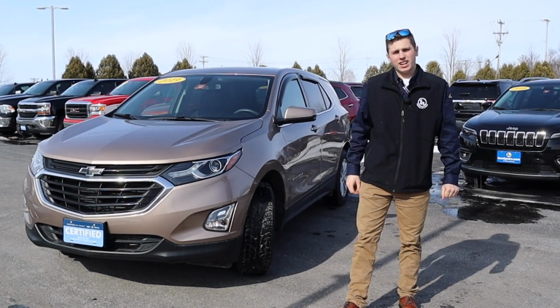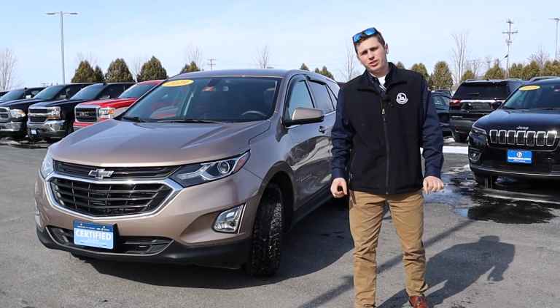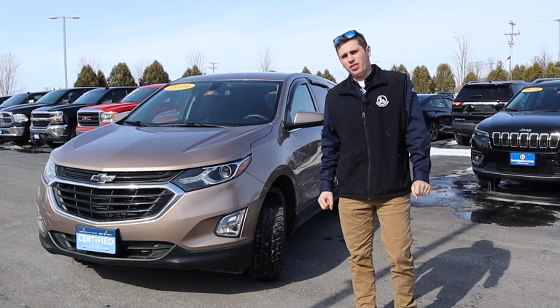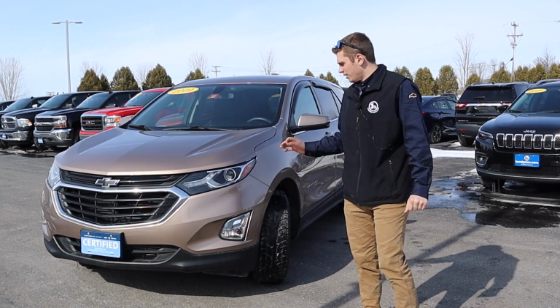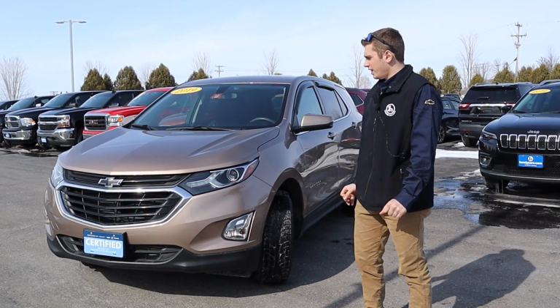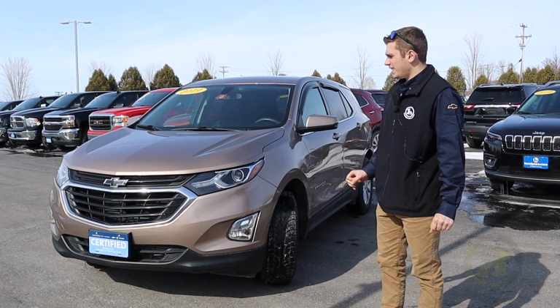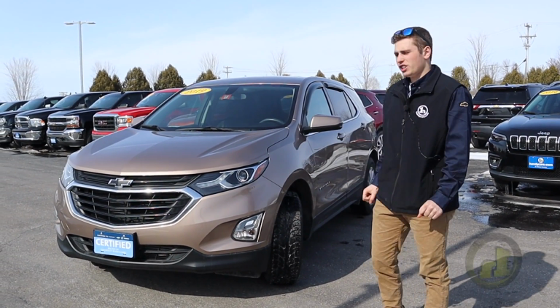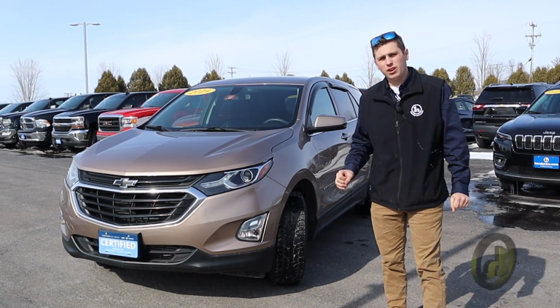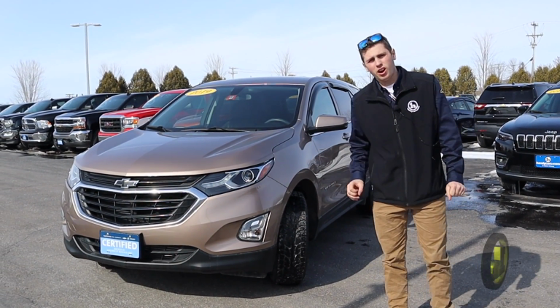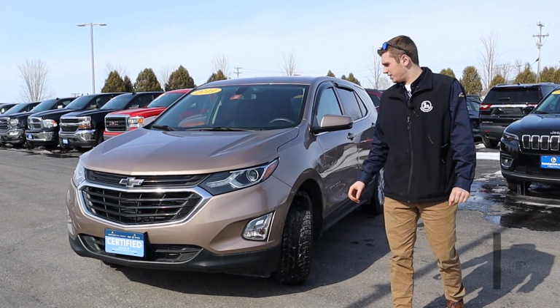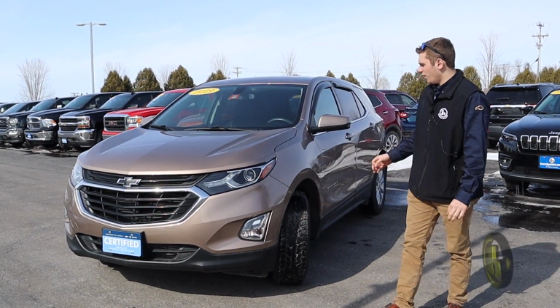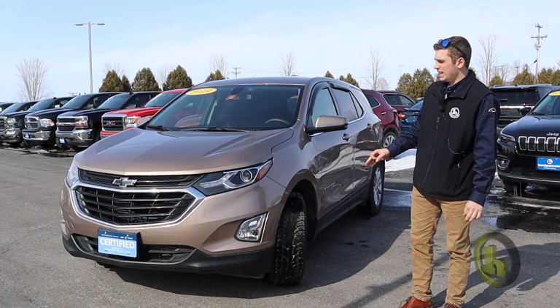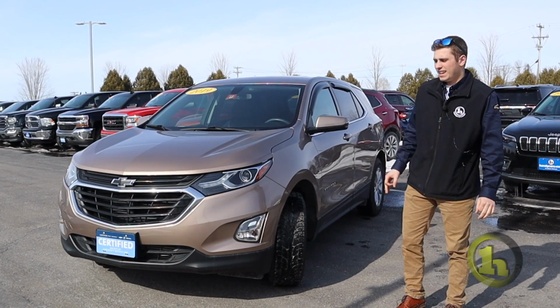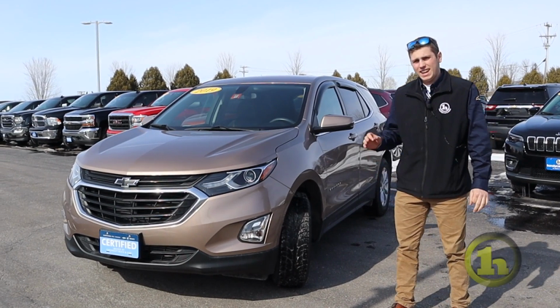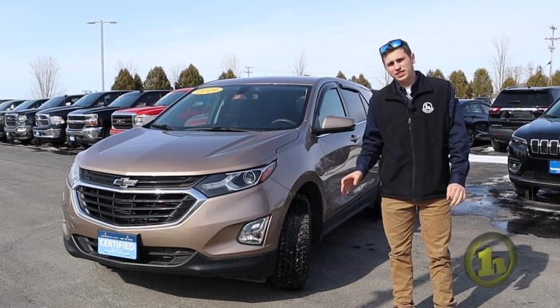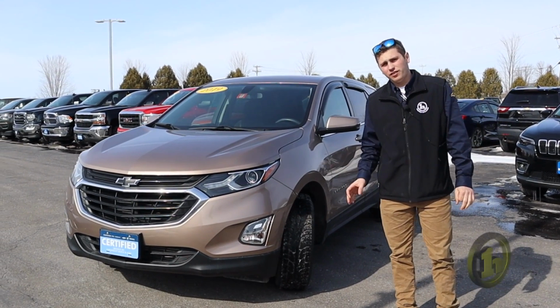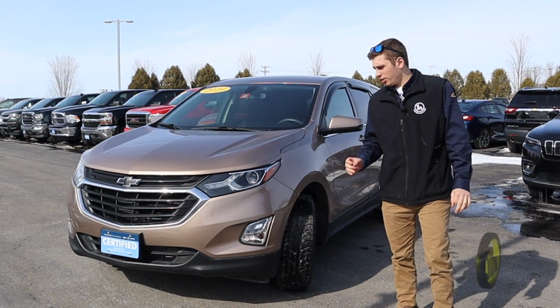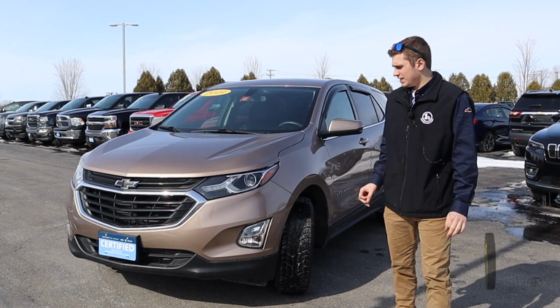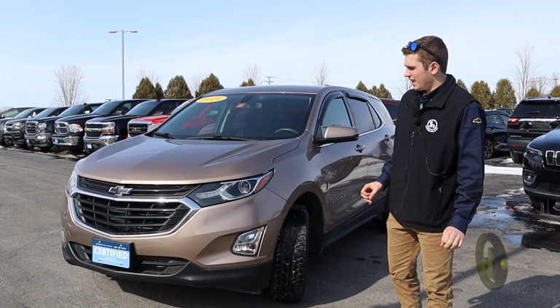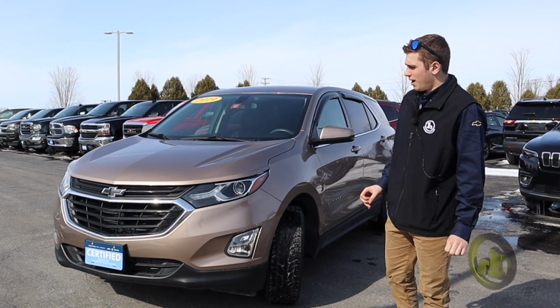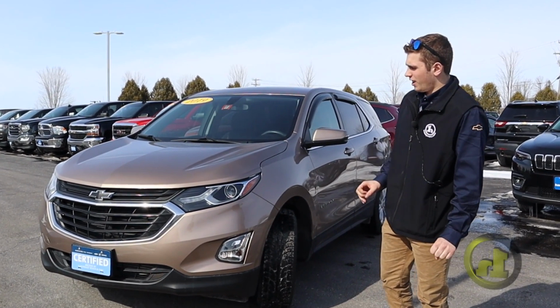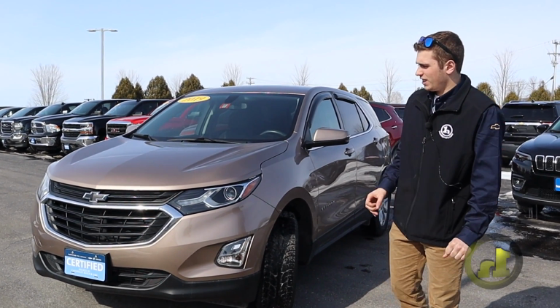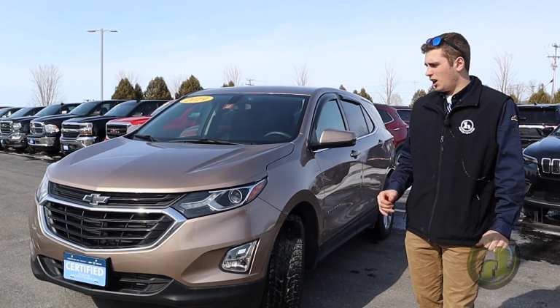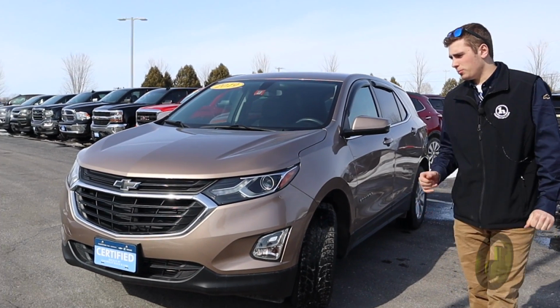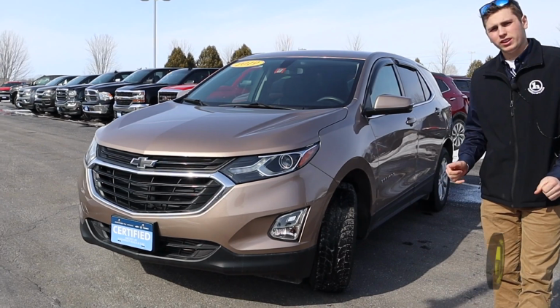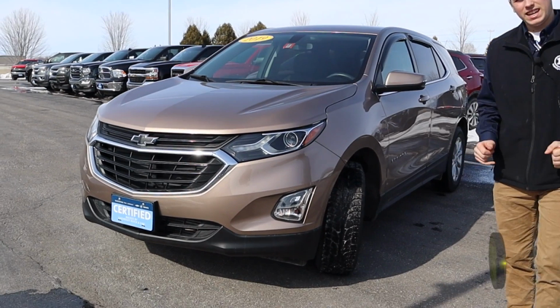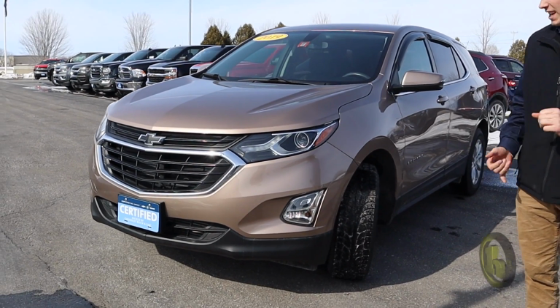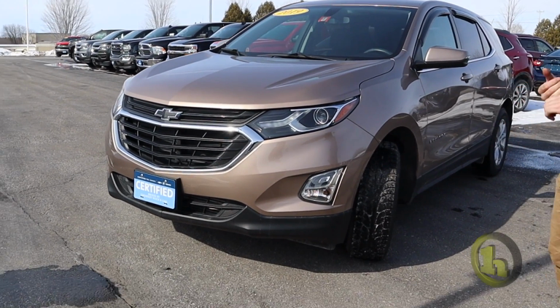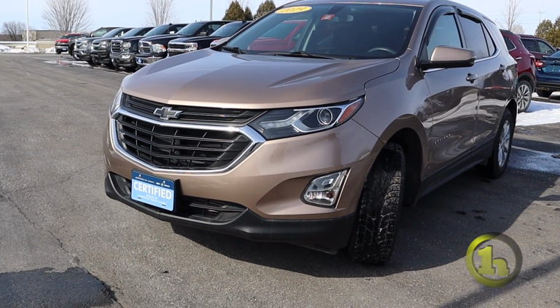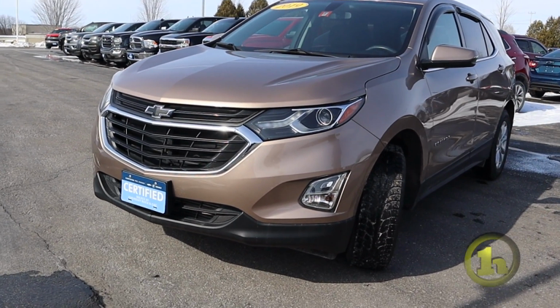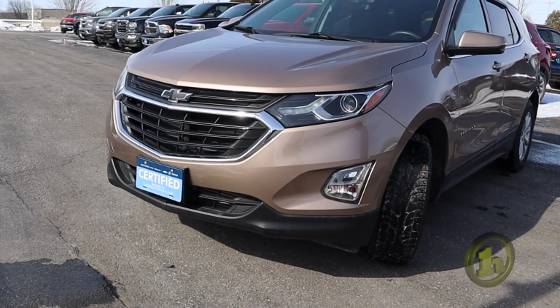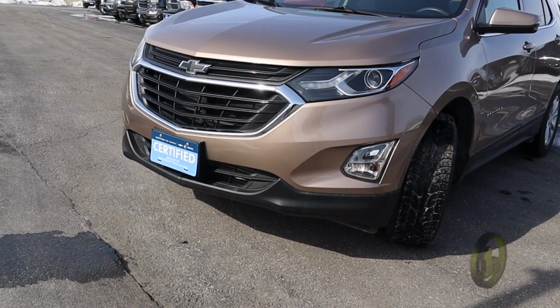Good afternoon, Ron. This is the 2019 Chevy Equinox LT. It is certified with 36,000 miles on it. It does come with some warranty as well as some free maintenance.